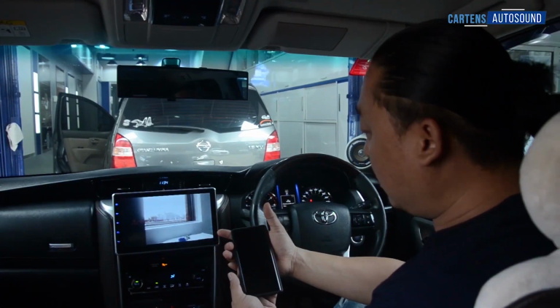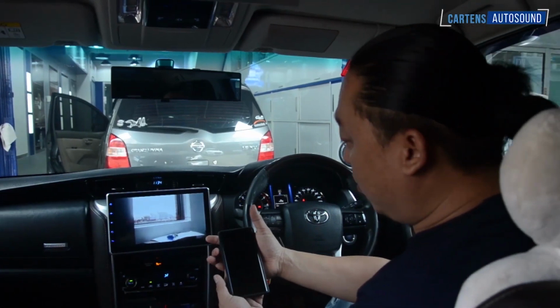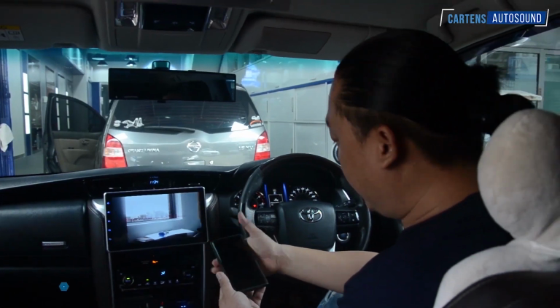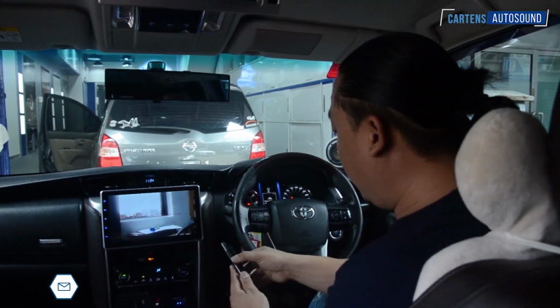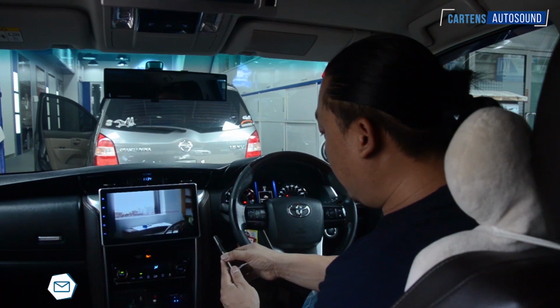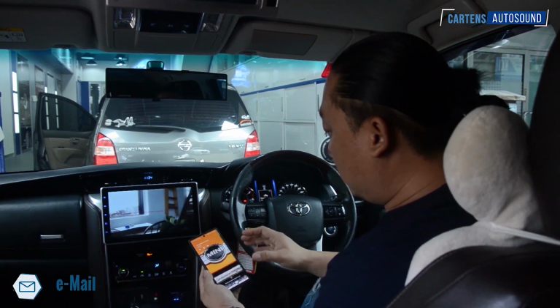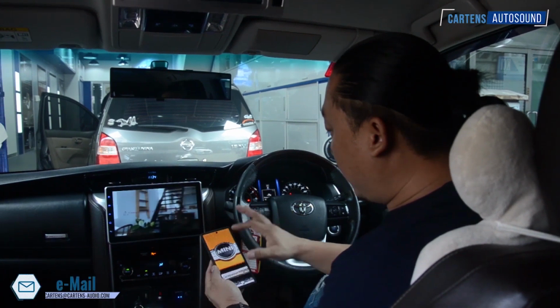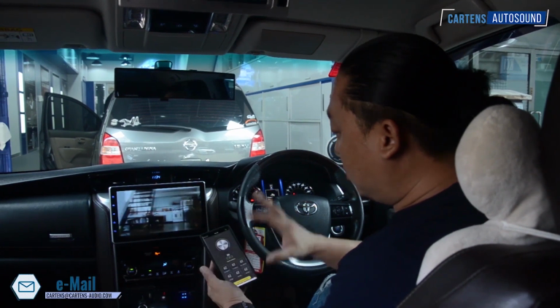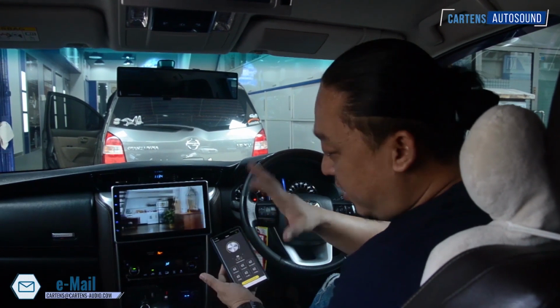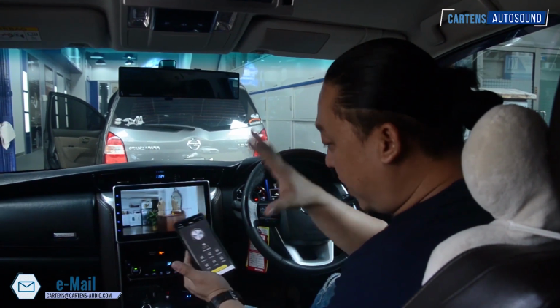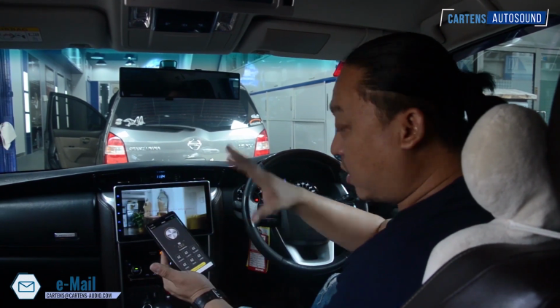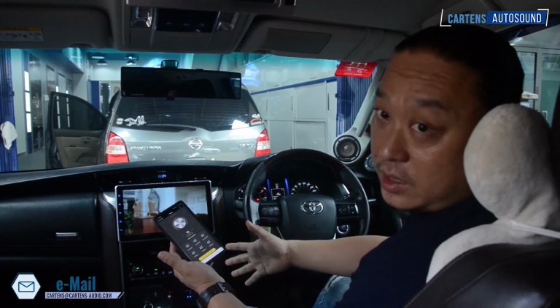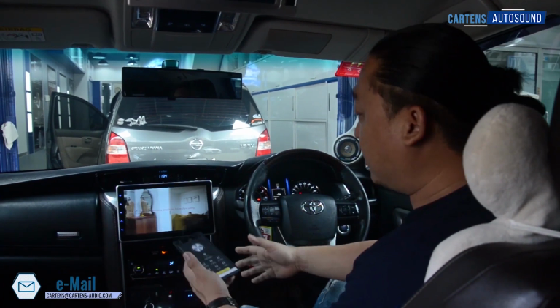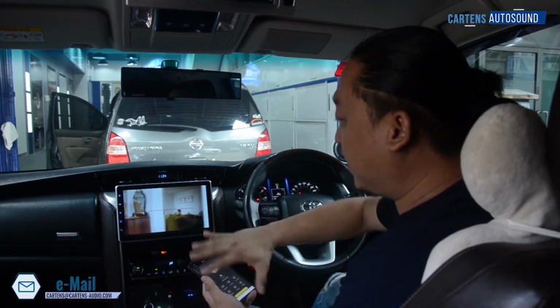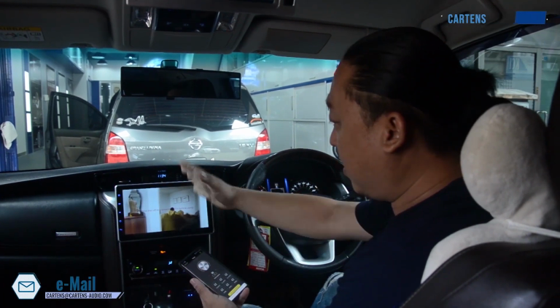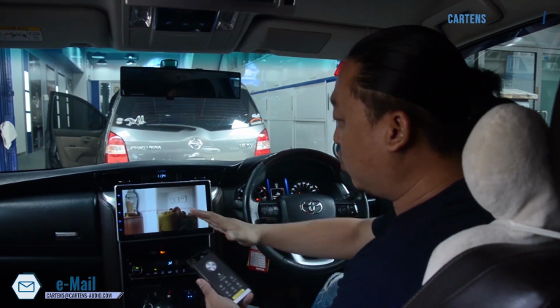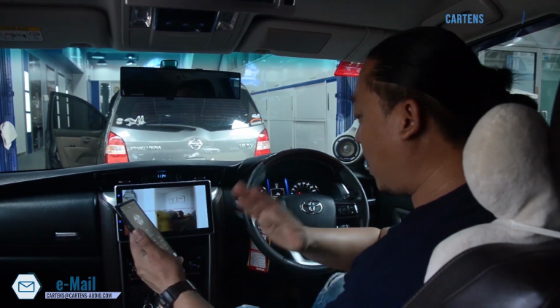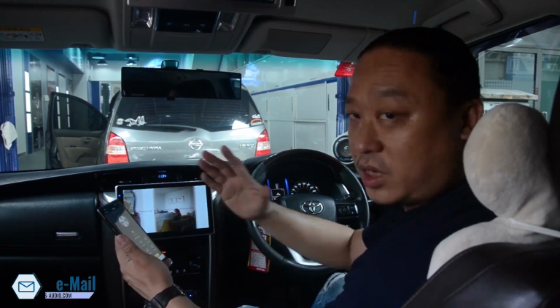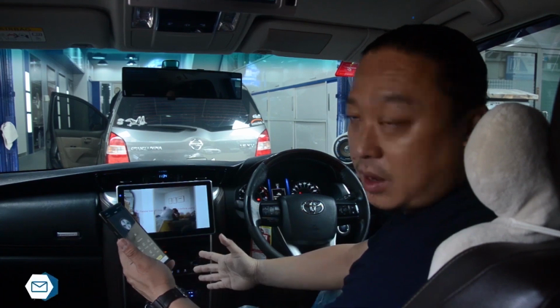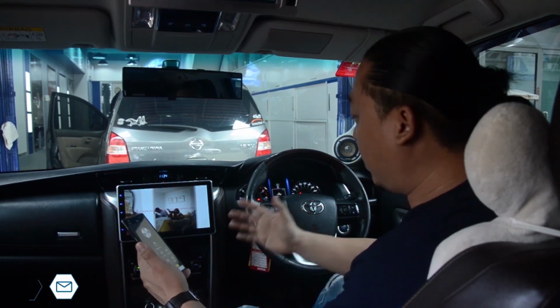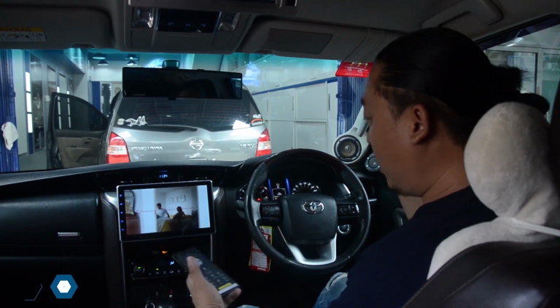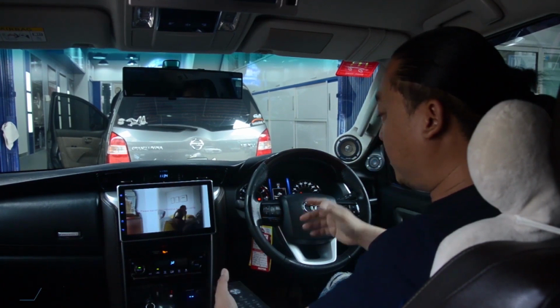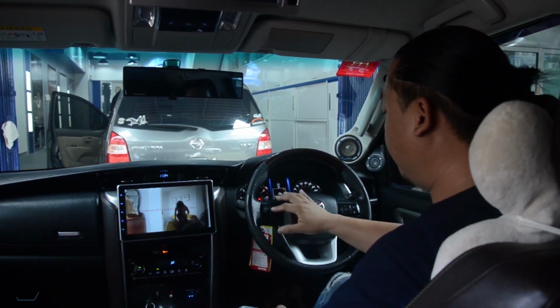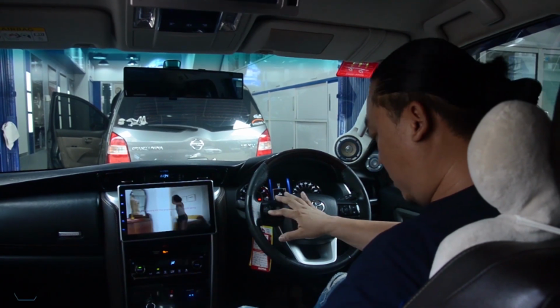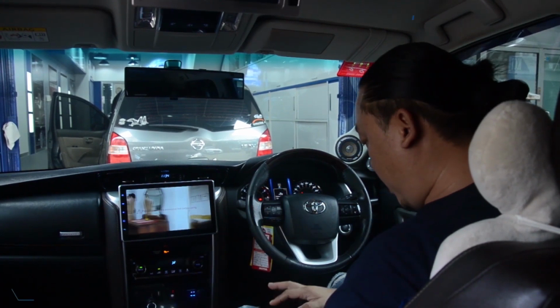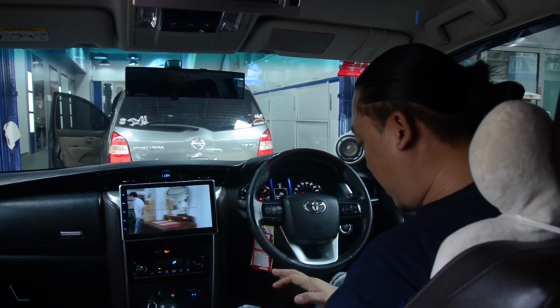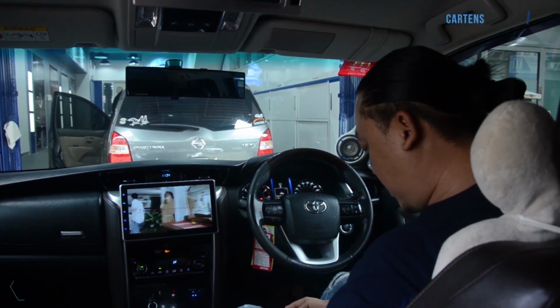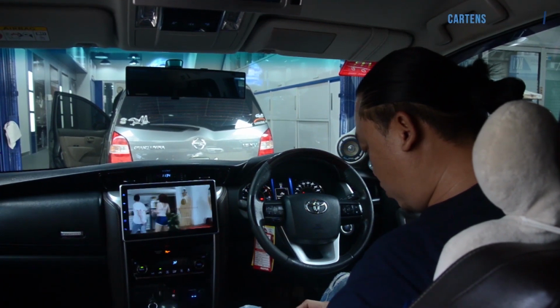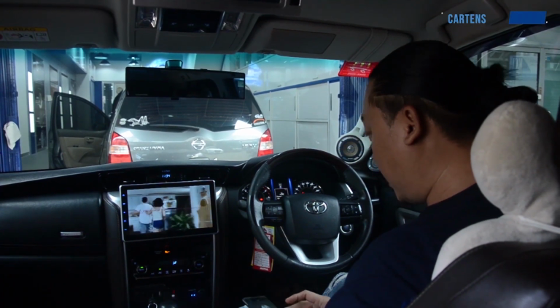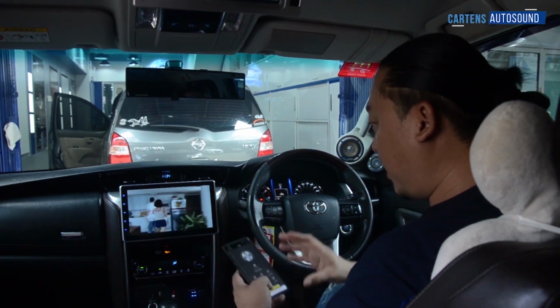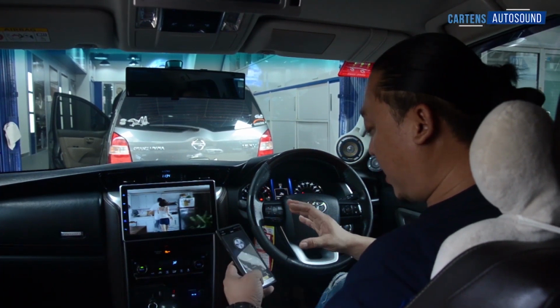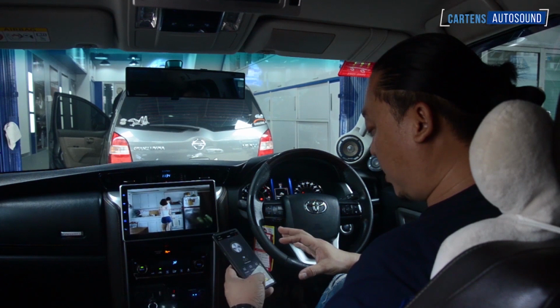We're streaming from the handphone directly to the DSP via Bluetooth, so without using the head unit we'll stream through the DSP. Okay, now let's test from the head unit as well.